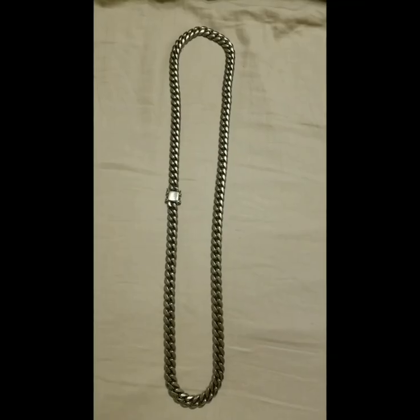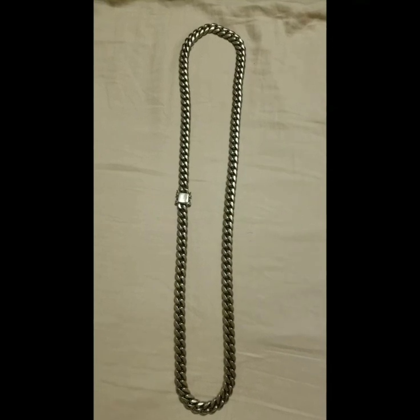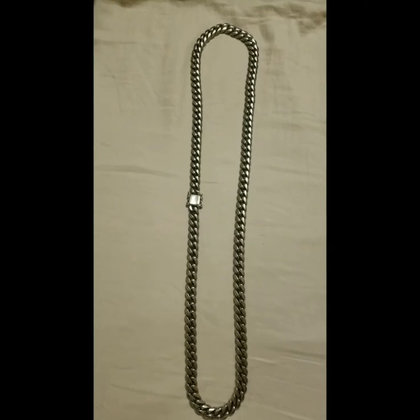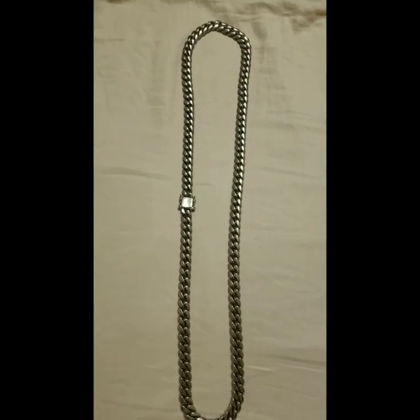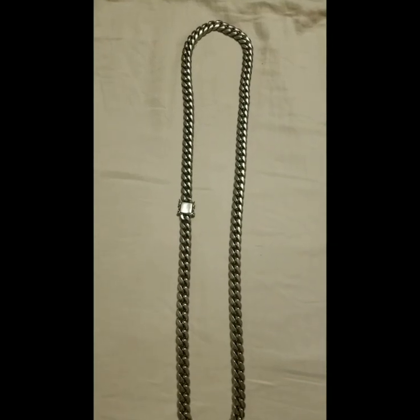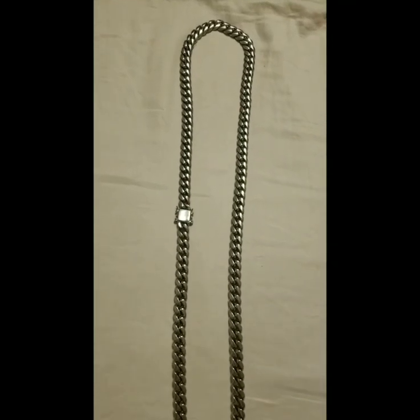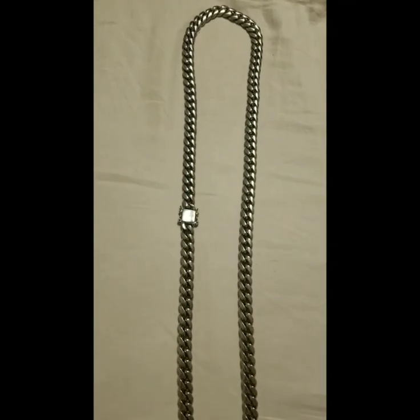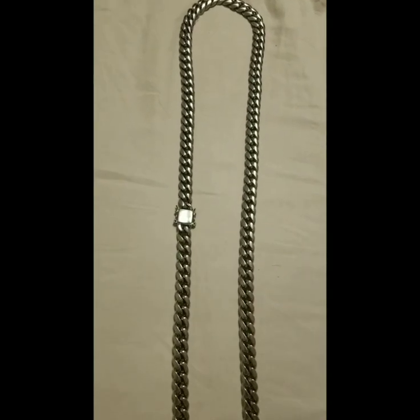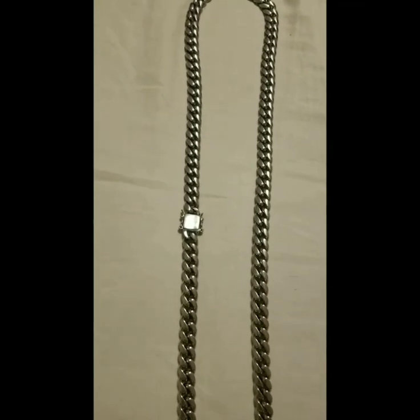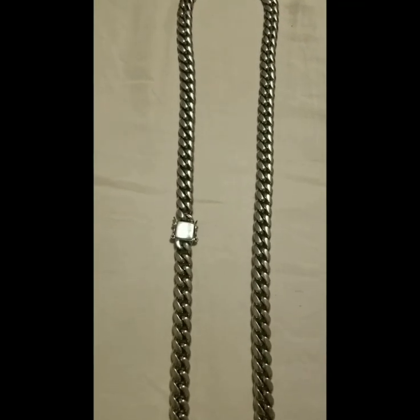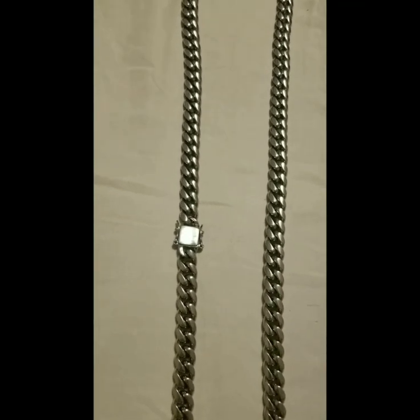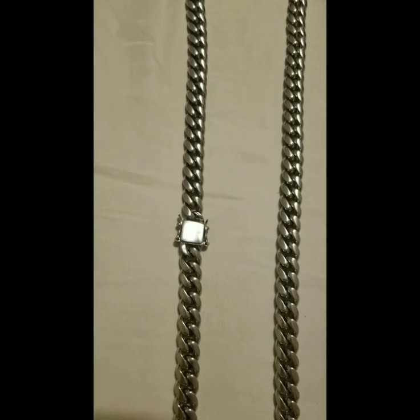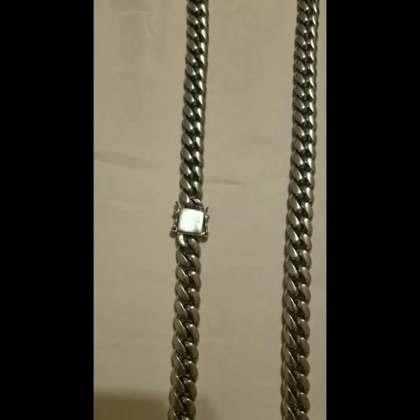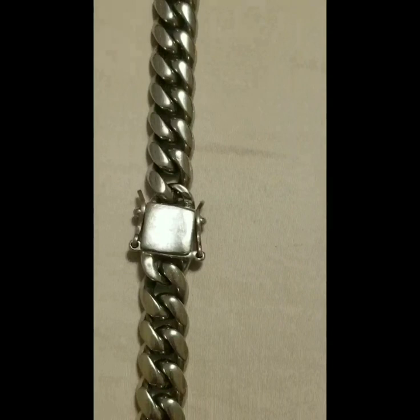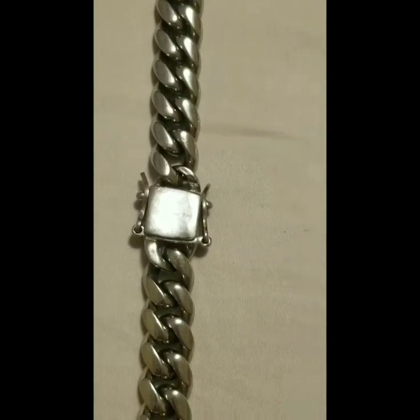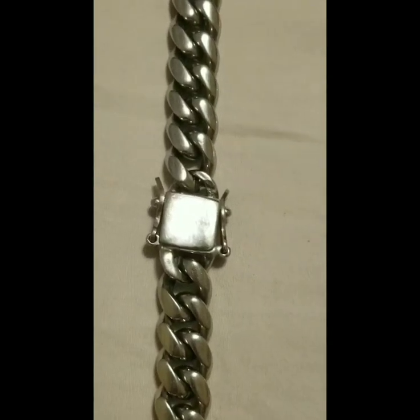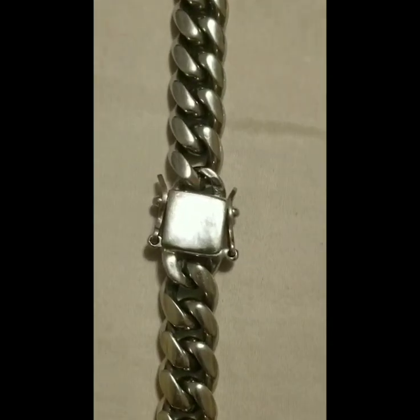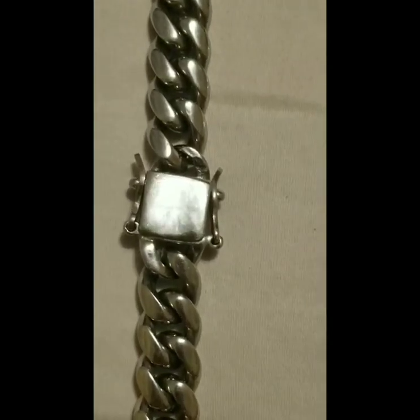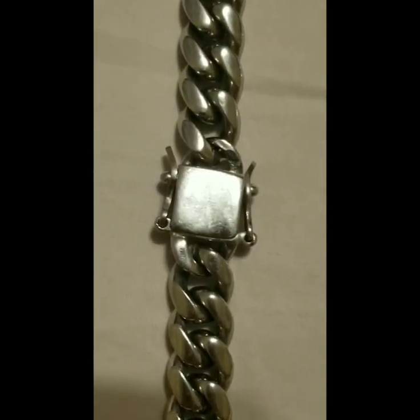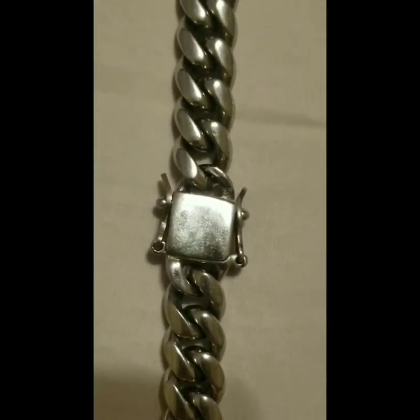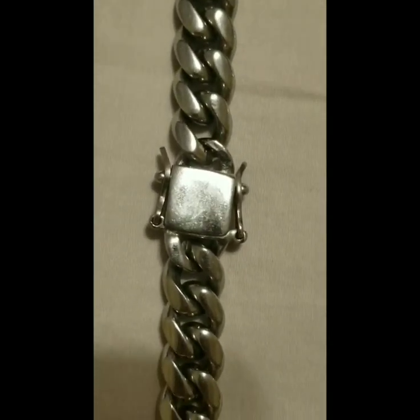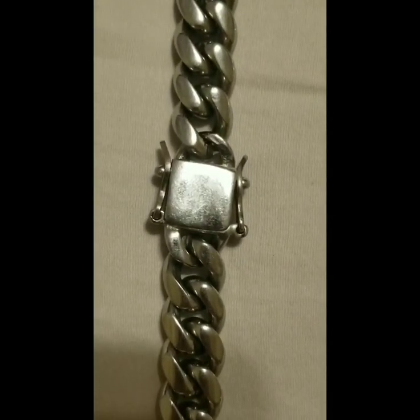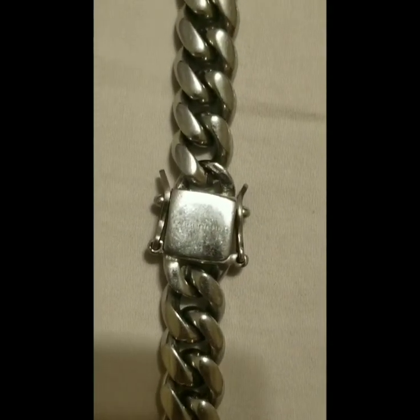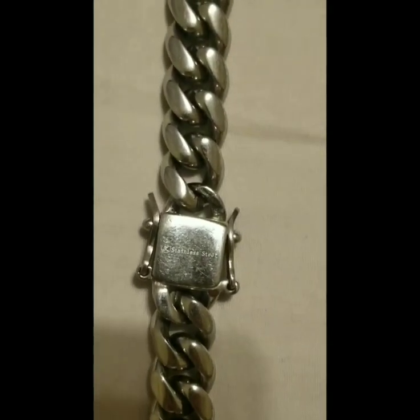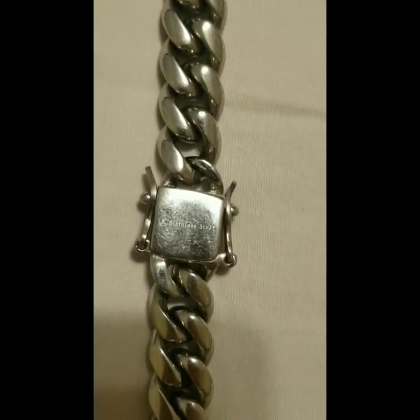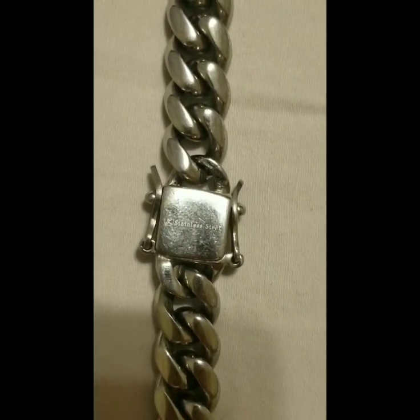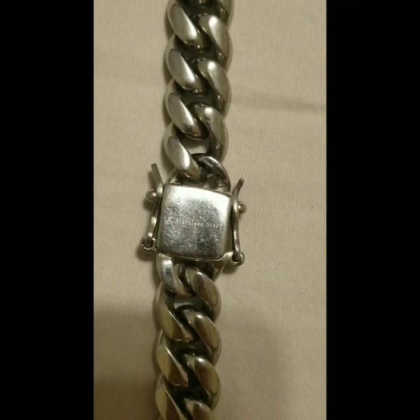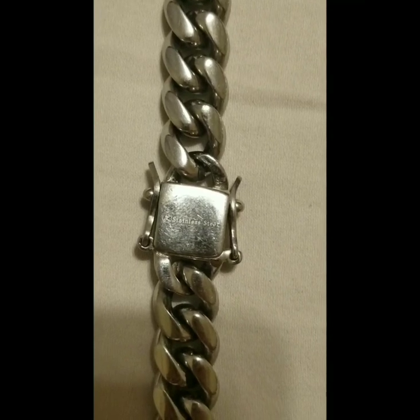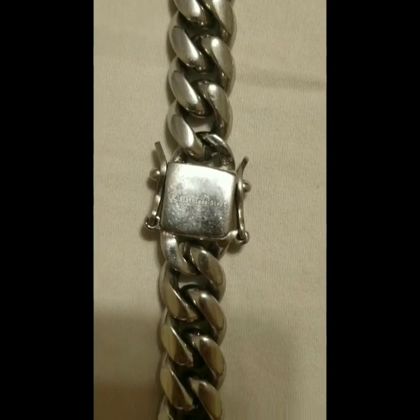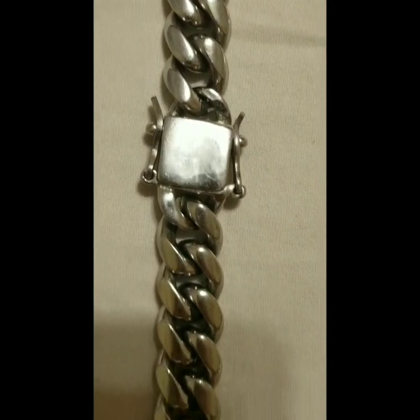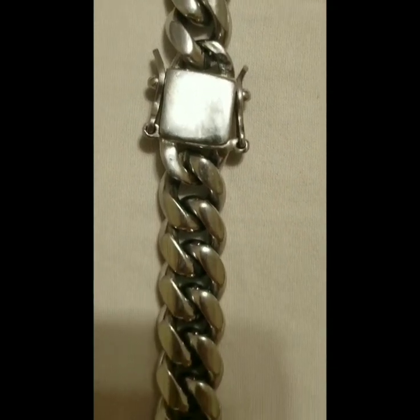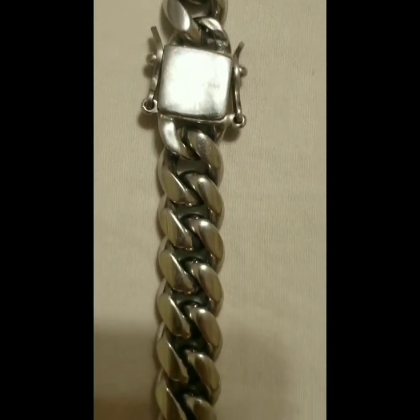Hey, what is up, it's Buckshot Chief here. I have to give y'all an update video on my 316L stainless steel Cuban link chain — 36 inches, almost eight ounces.